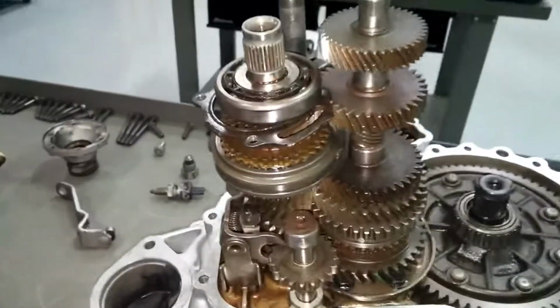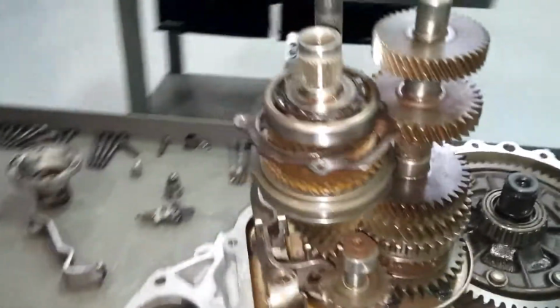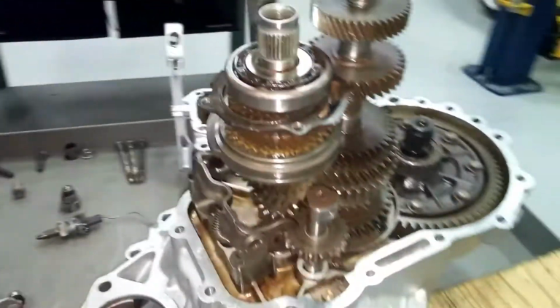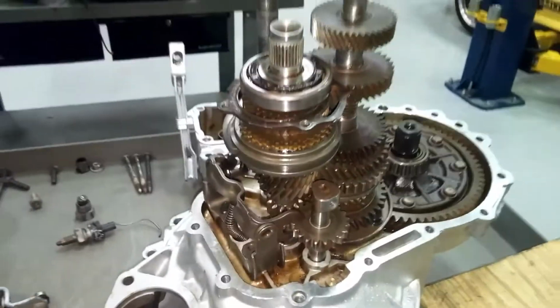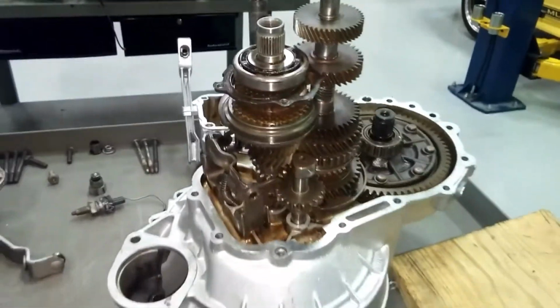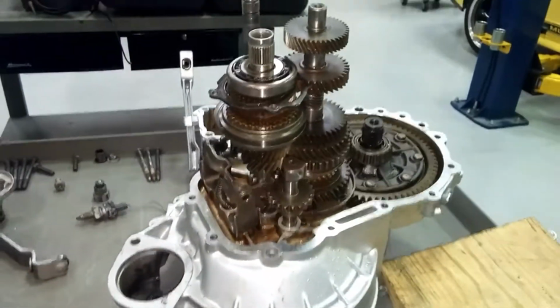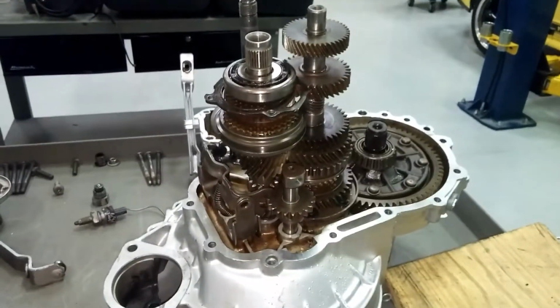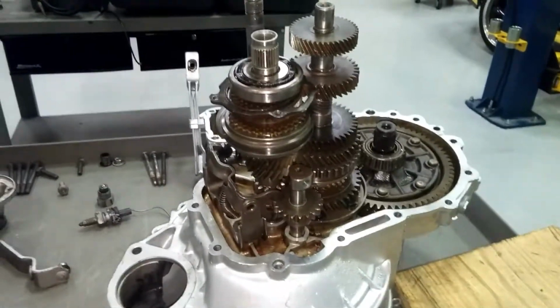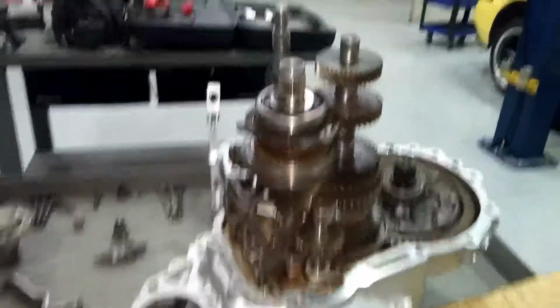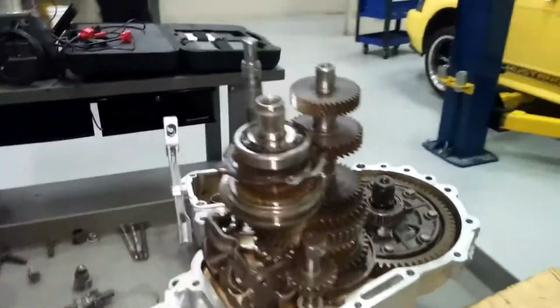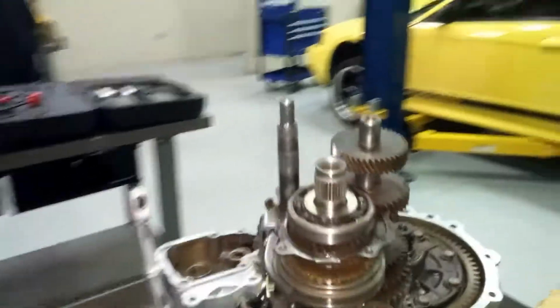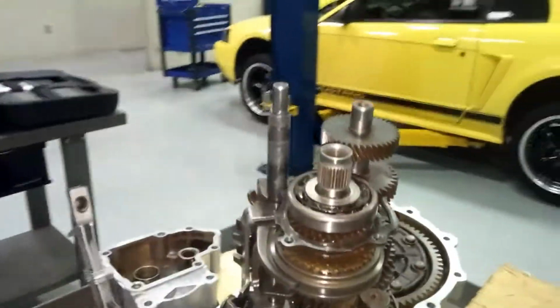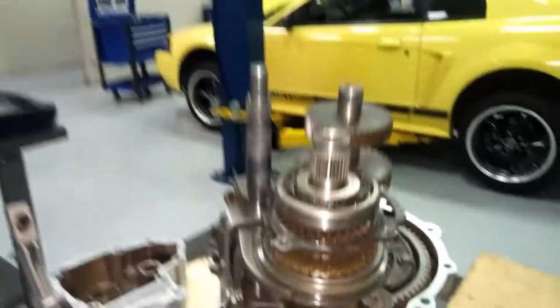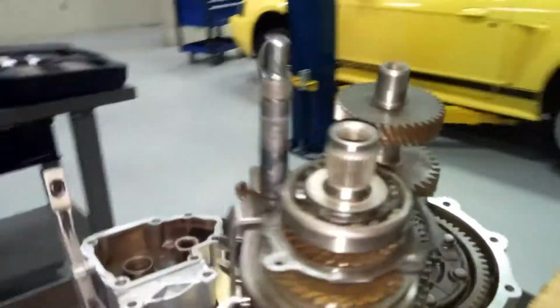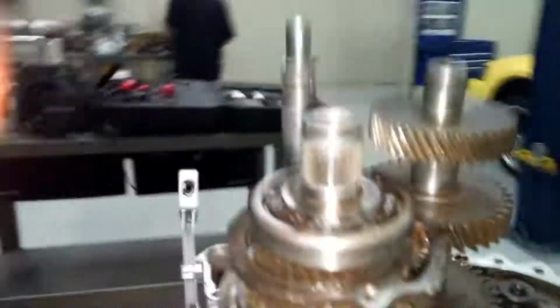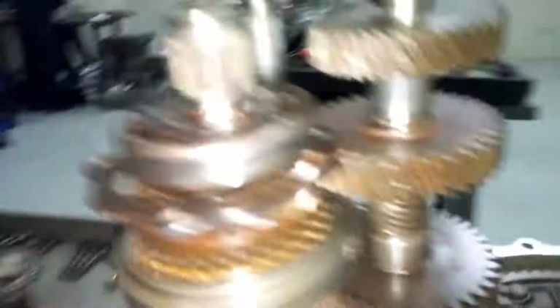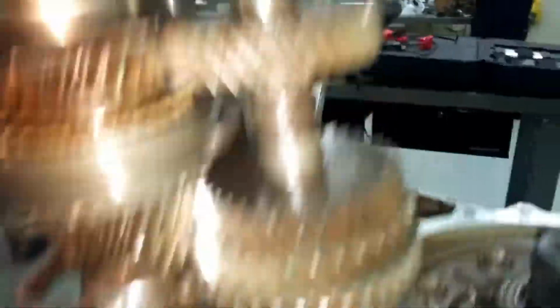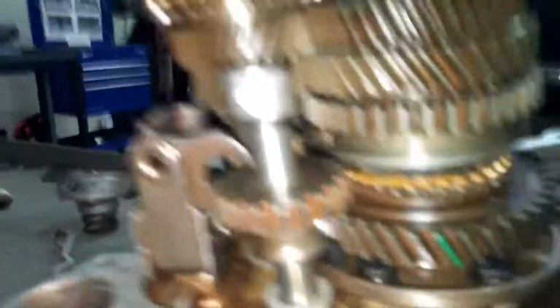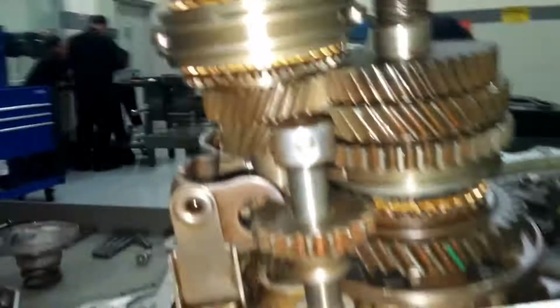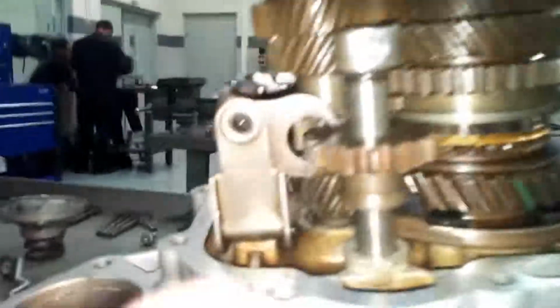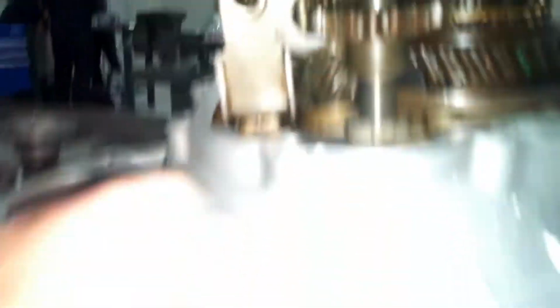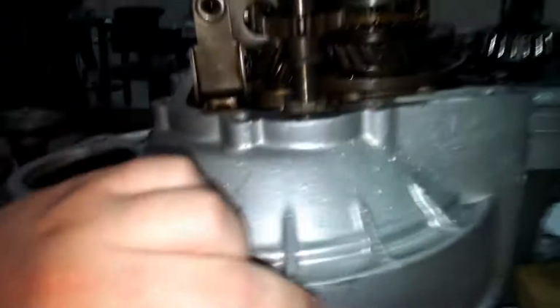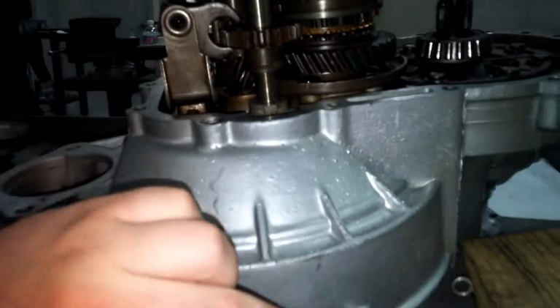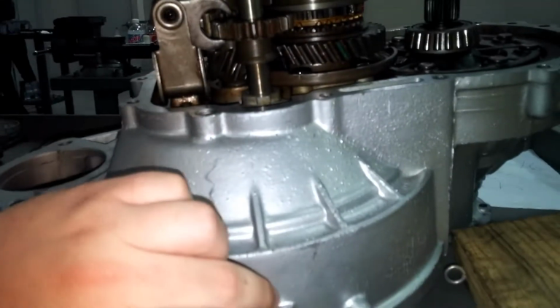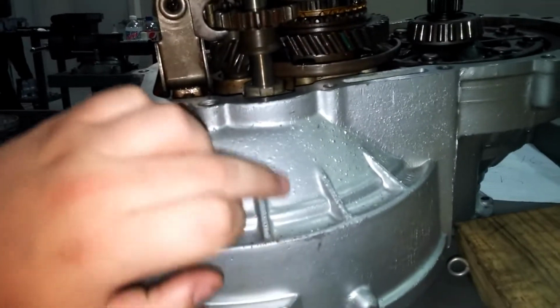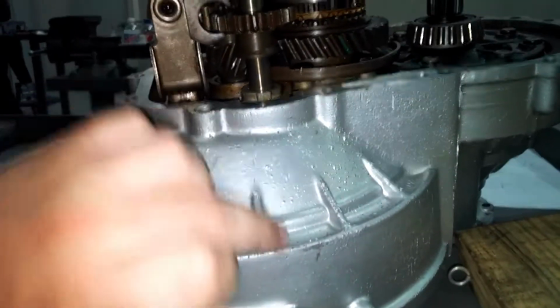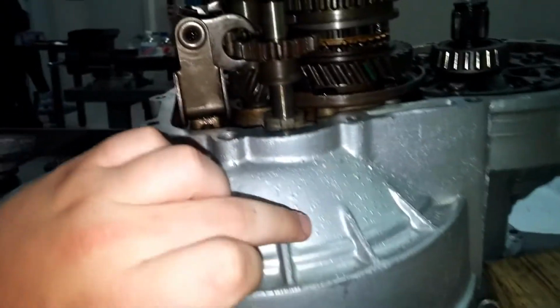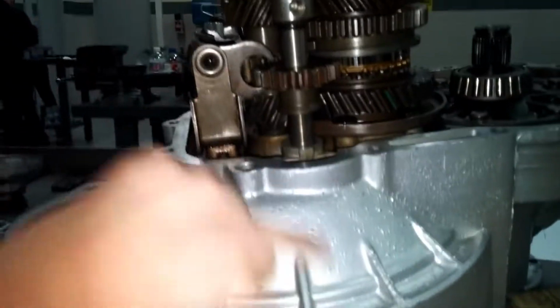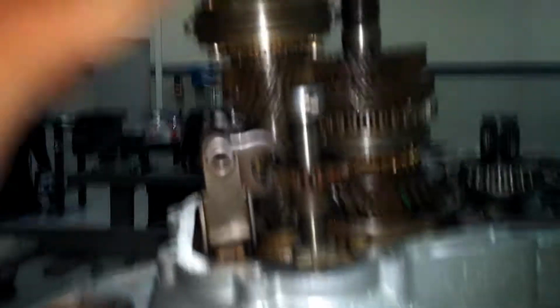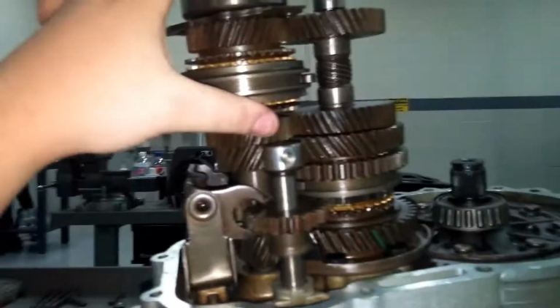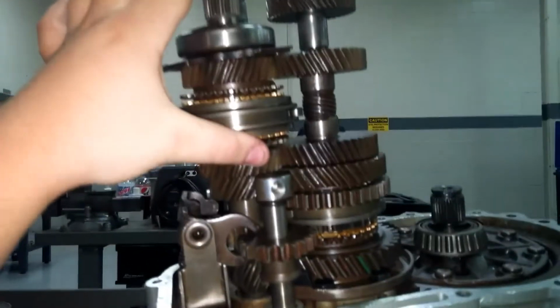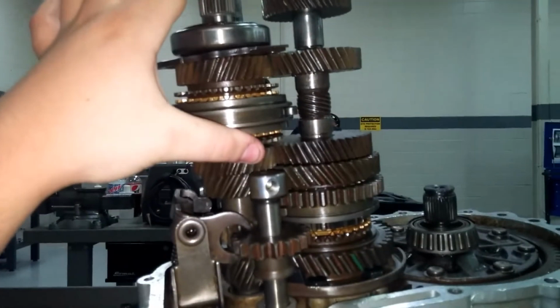We got our Volkswagen — it's a 91 Jetta Volkswagen manual transaxle. This one is kind of odd, but where we start is here in our casing. We'll have our input shaft coming in, which is actually this shaft right here.